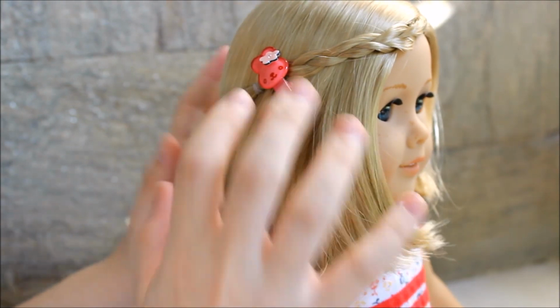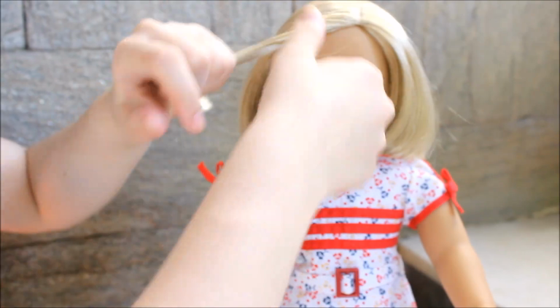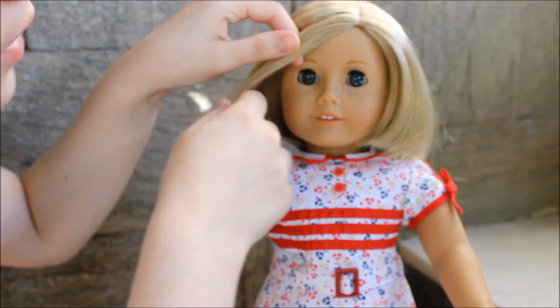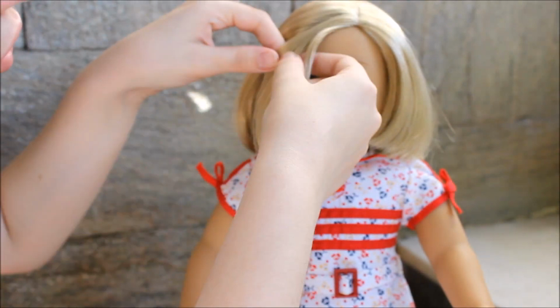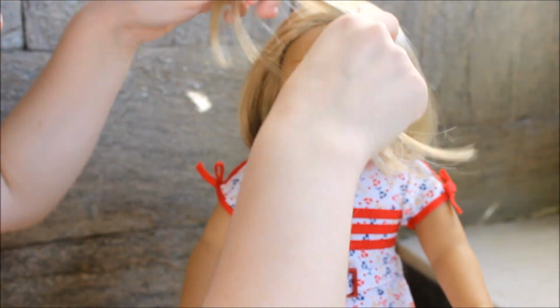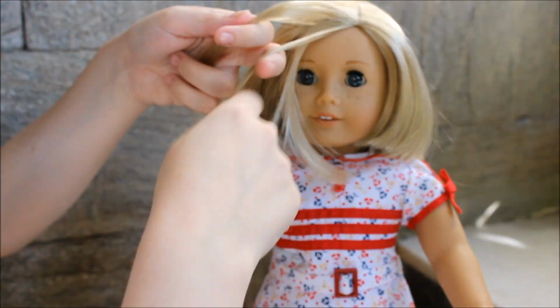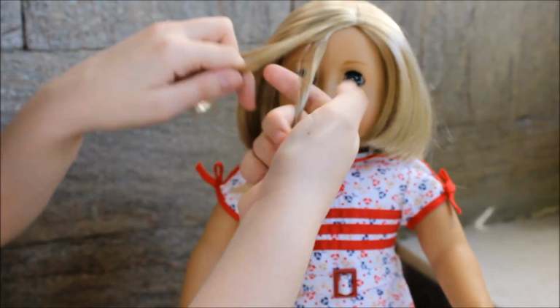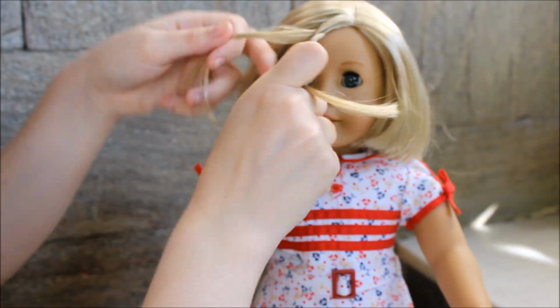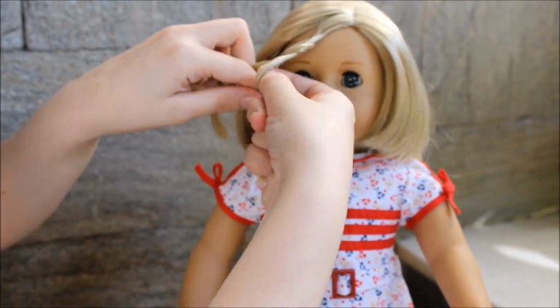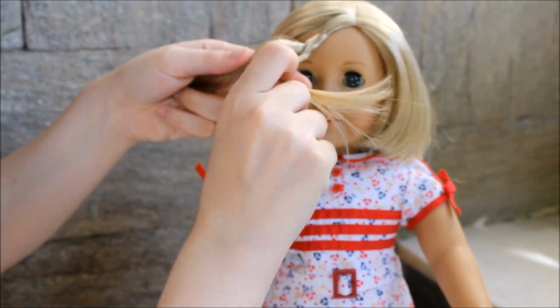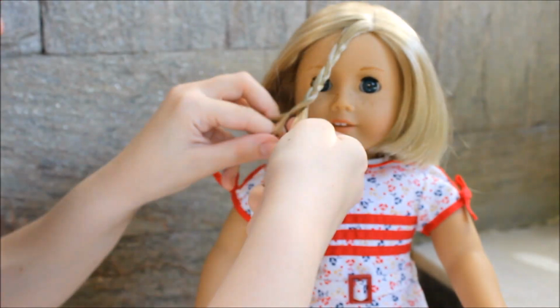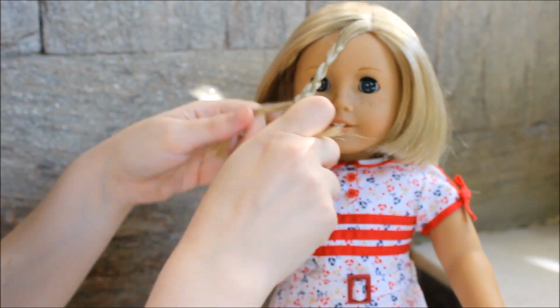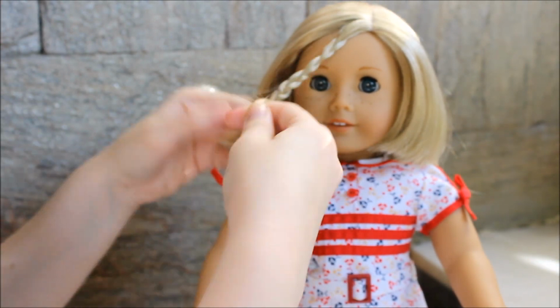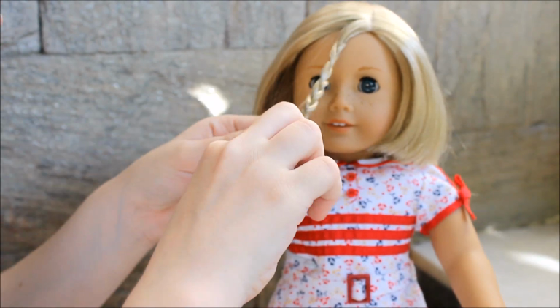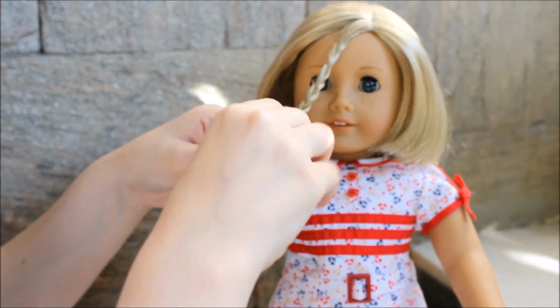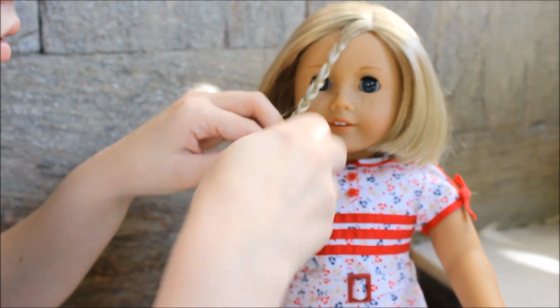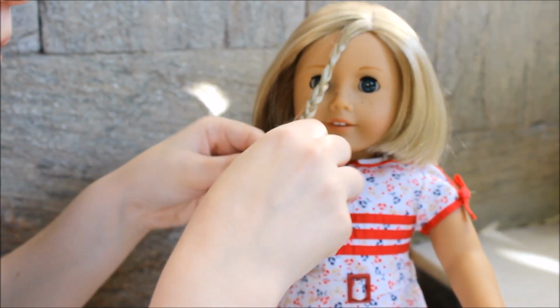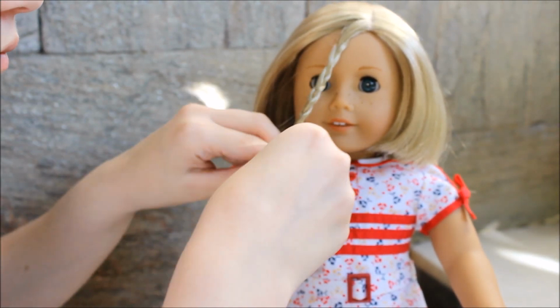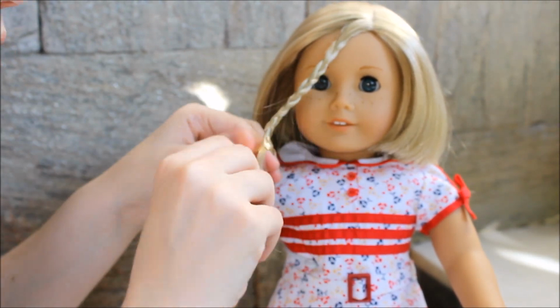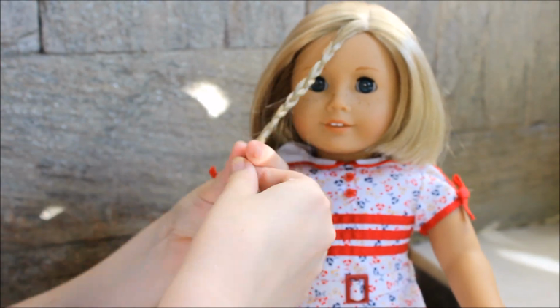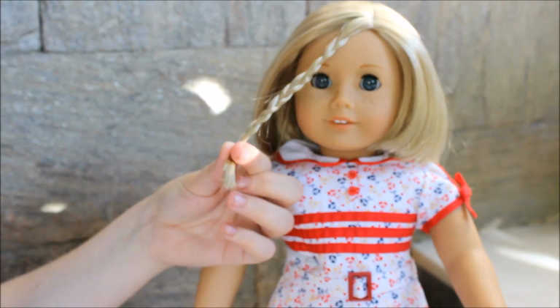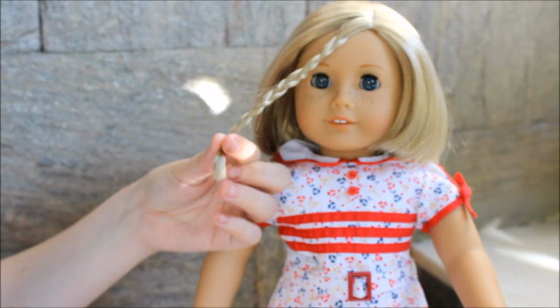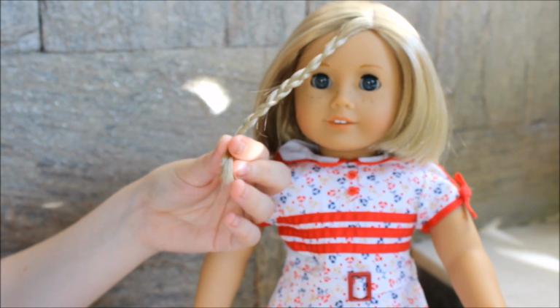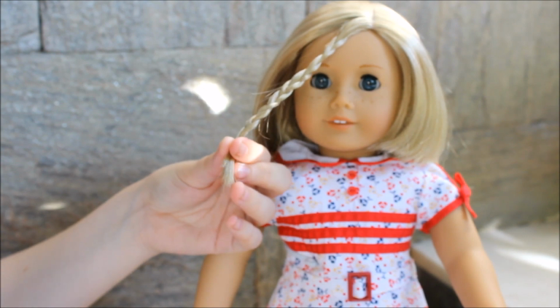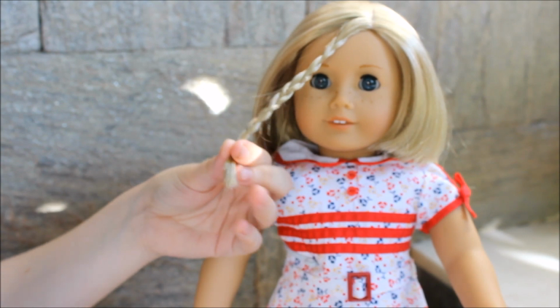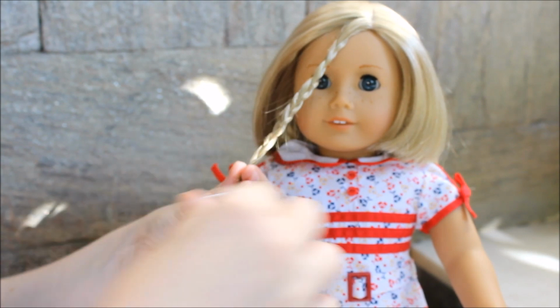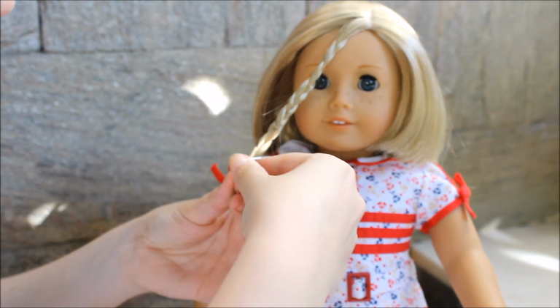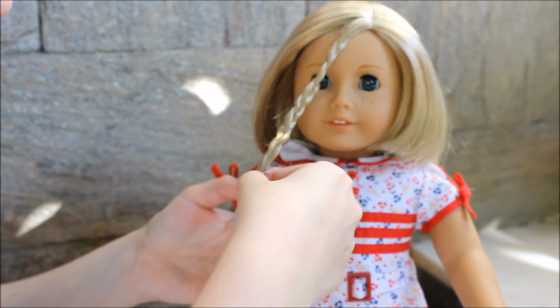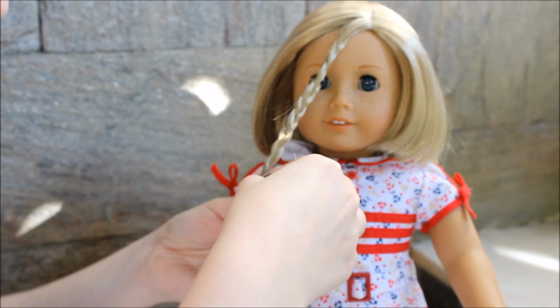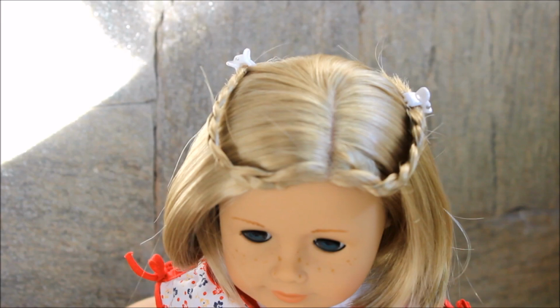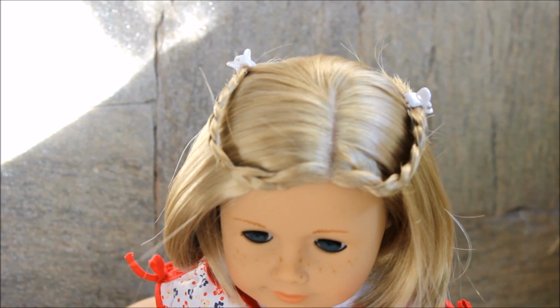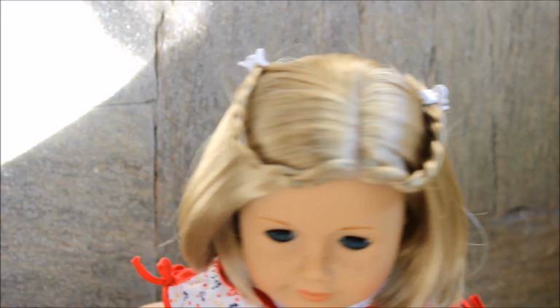Take a section of your doll's hair from the front and secure it with a clear hair tie, then do the same thing on the other side as well. Then pin each side with a little clip, which makes it look like a little hair headband.